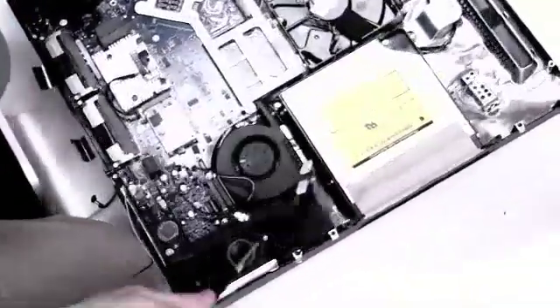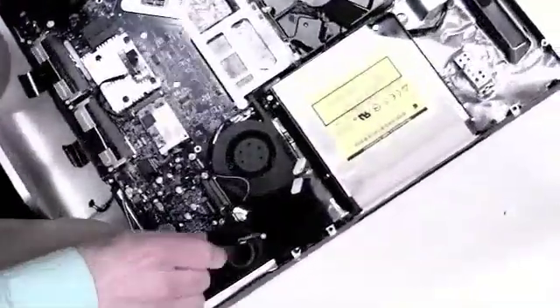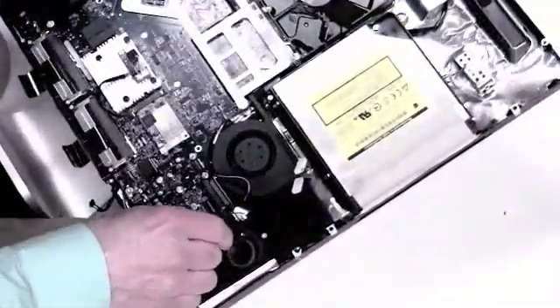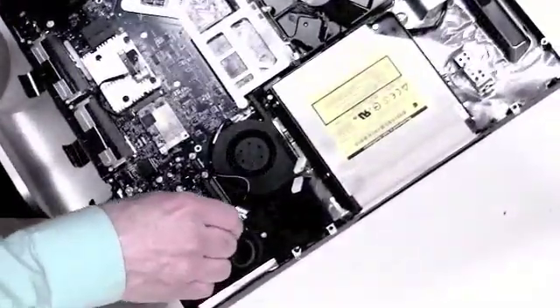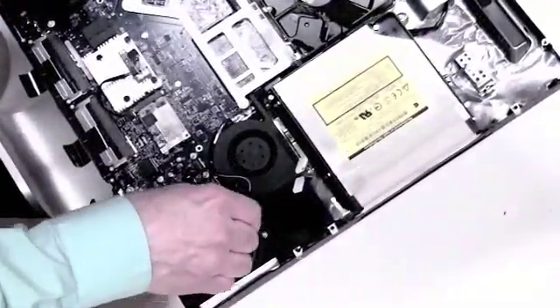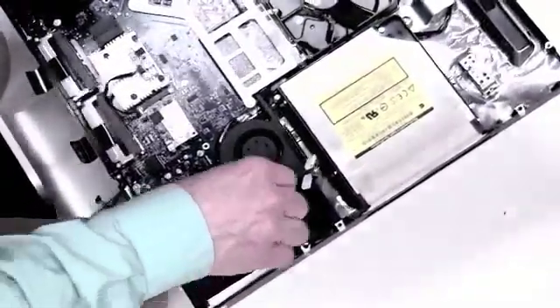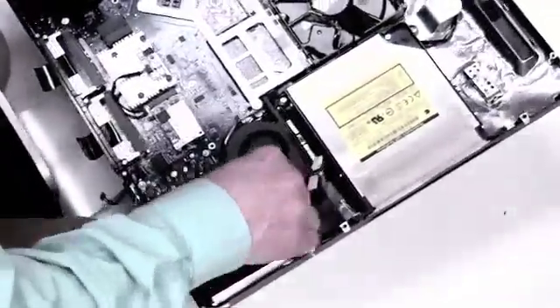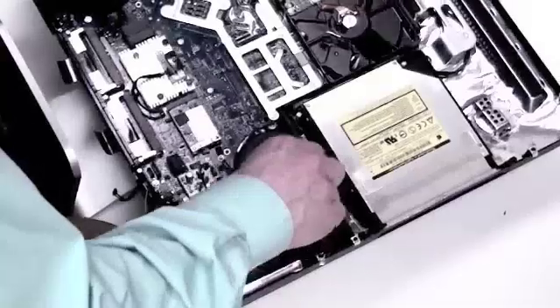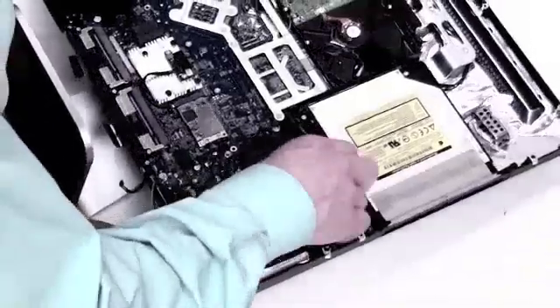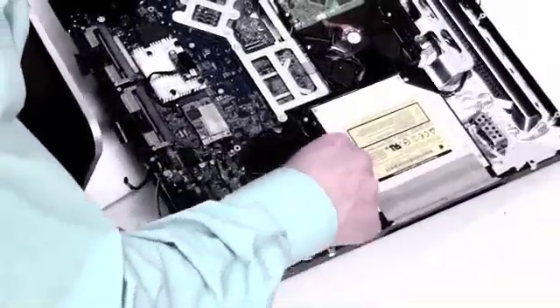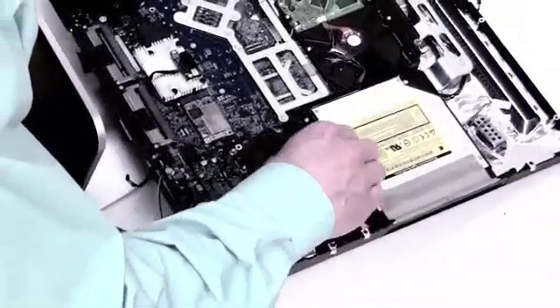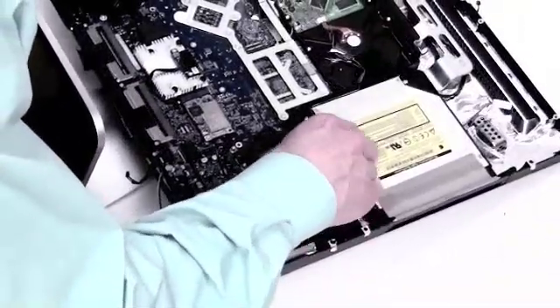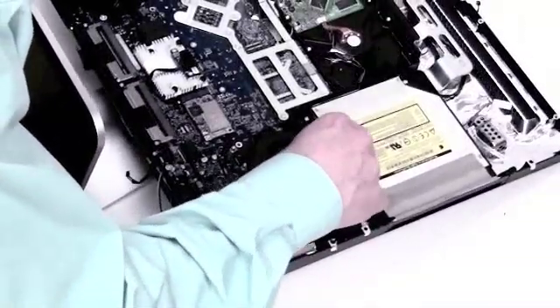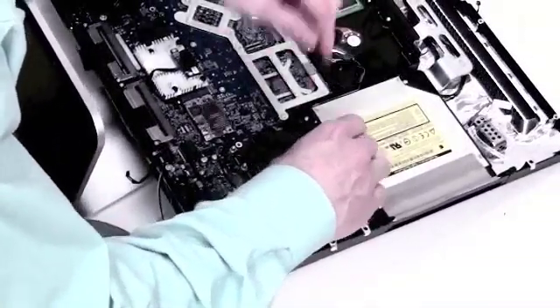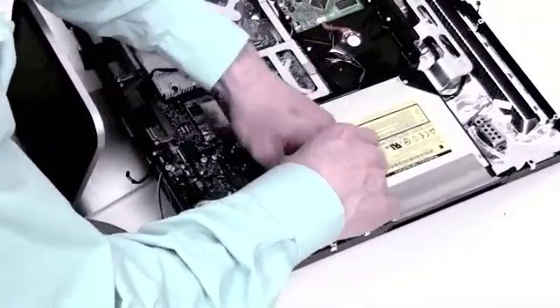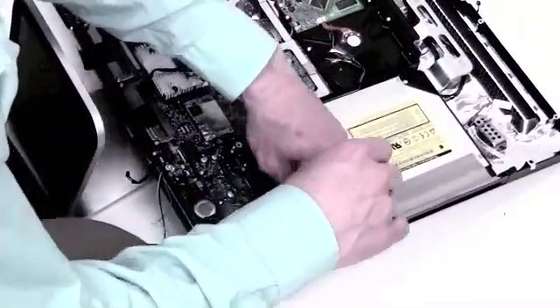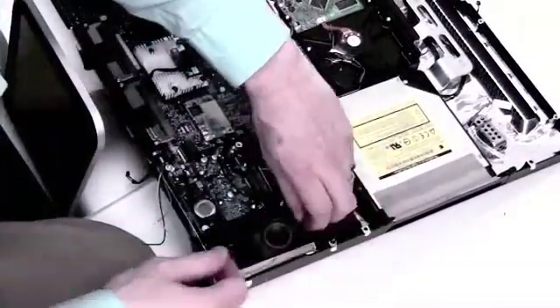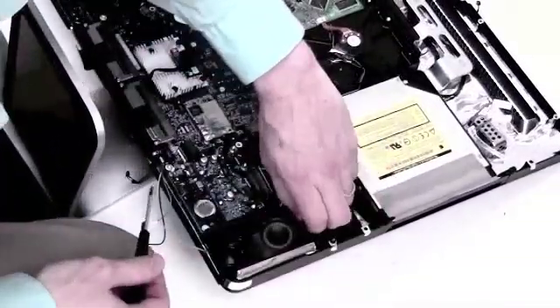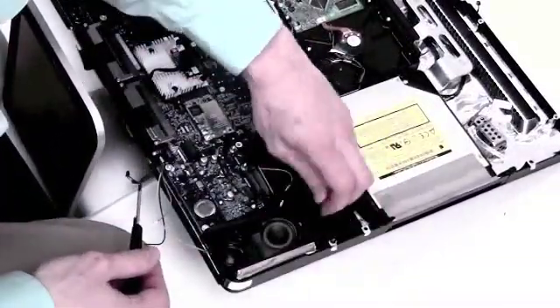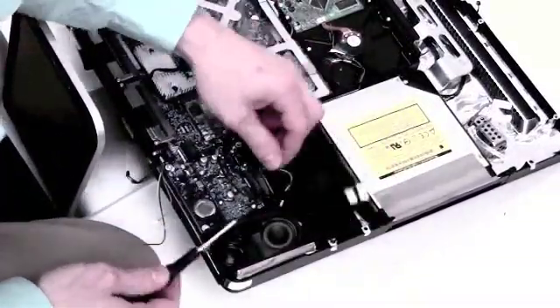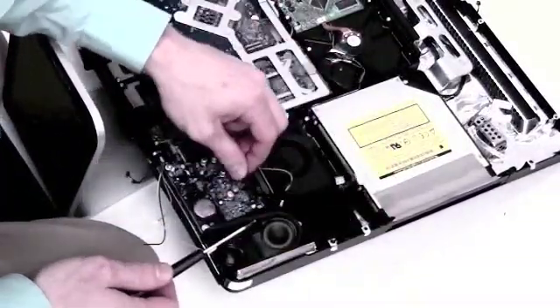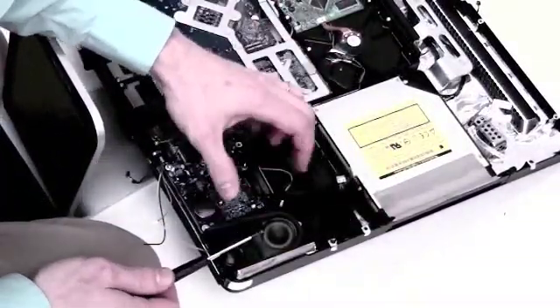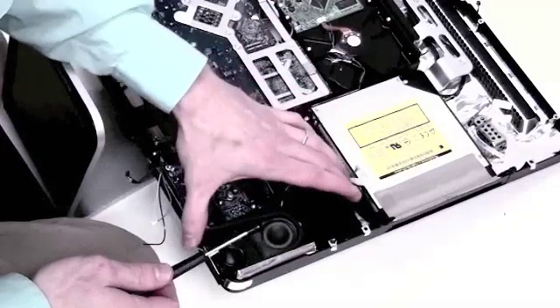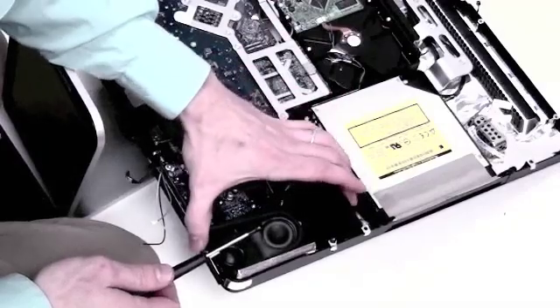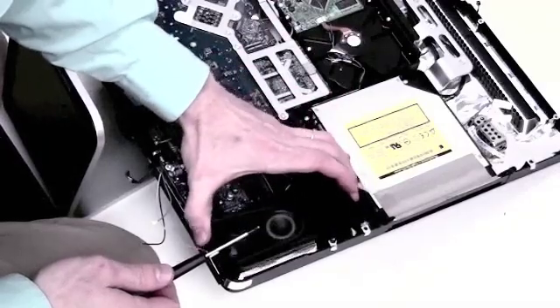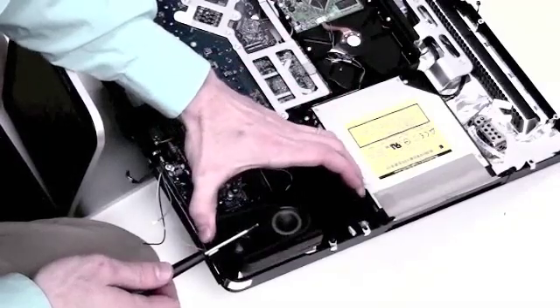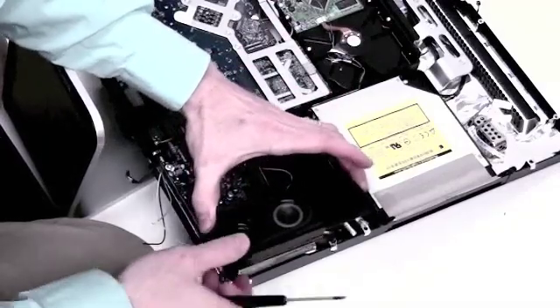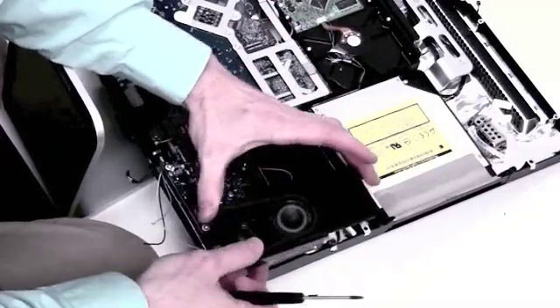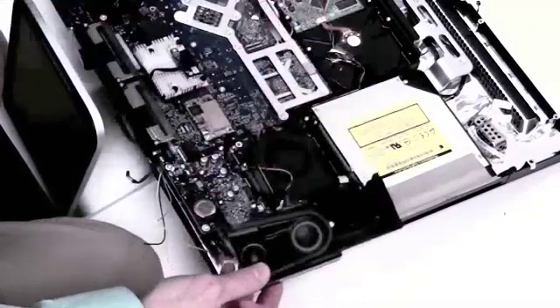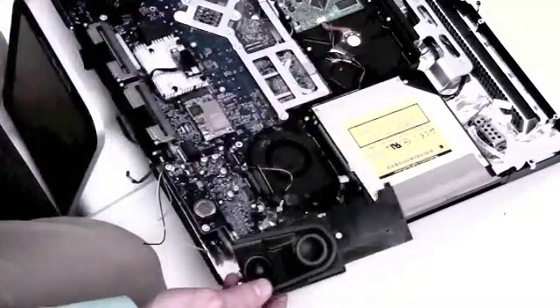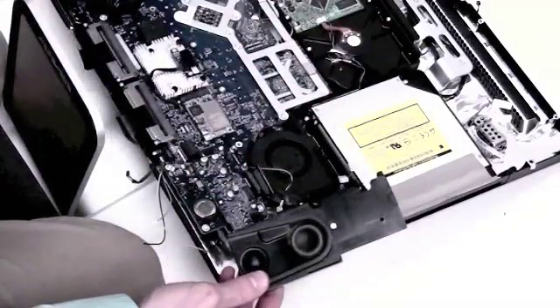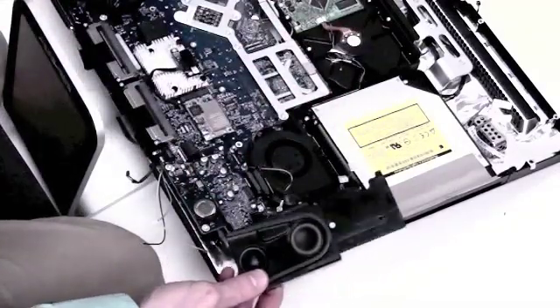Now to remove the right speaker. There is just one Torx 8 screw. Get your screwdriver and remove that screw and simply lift up on the speaker to remove it.